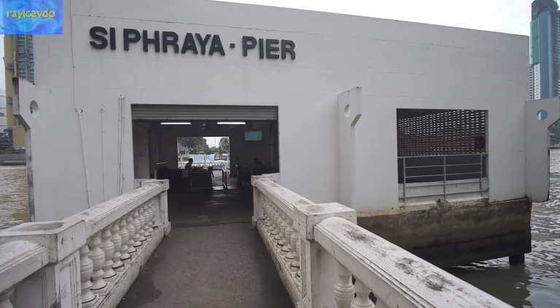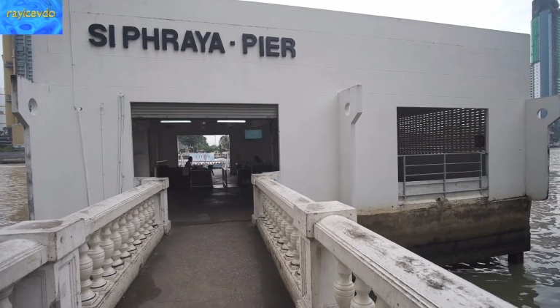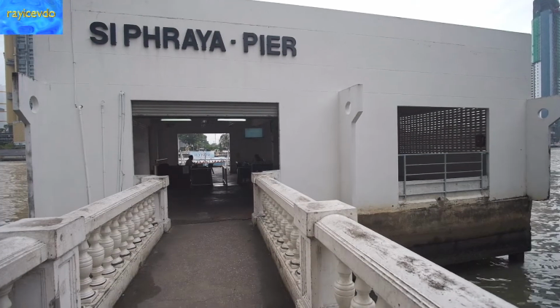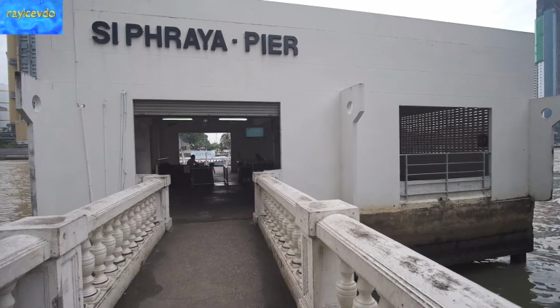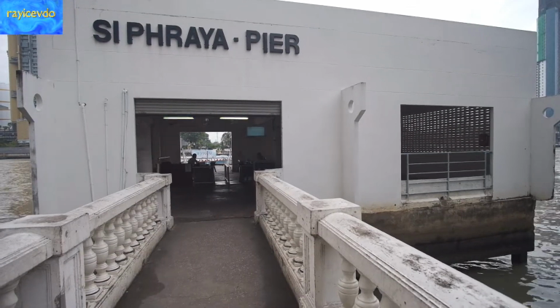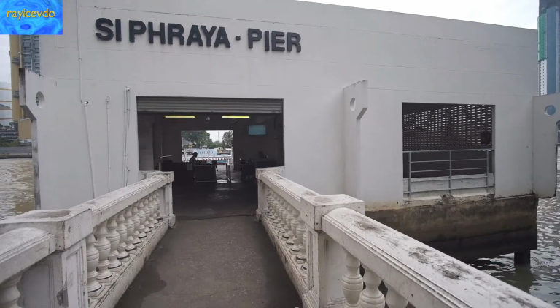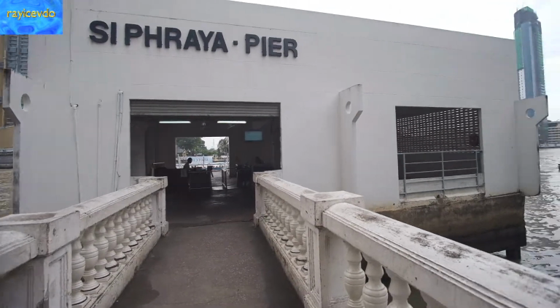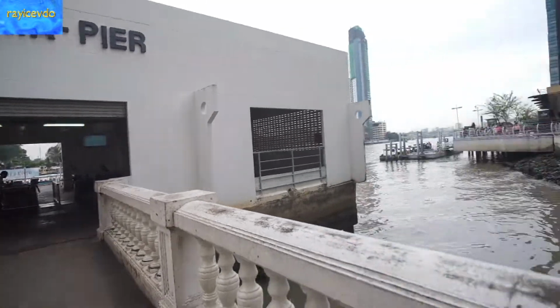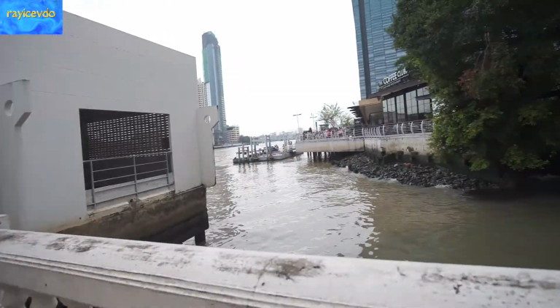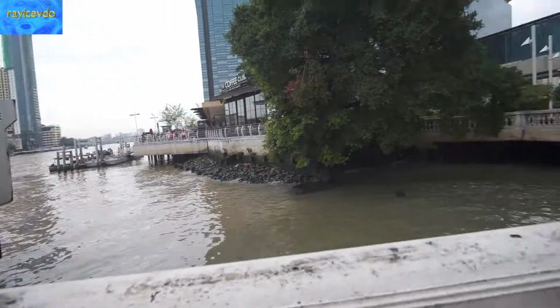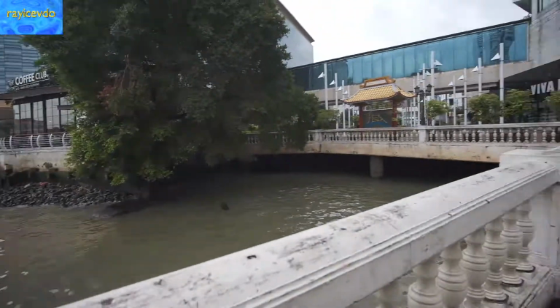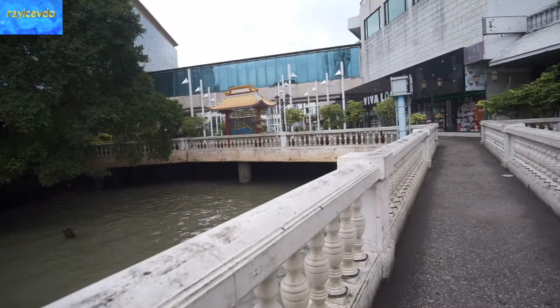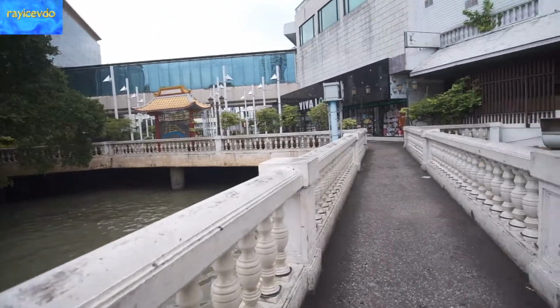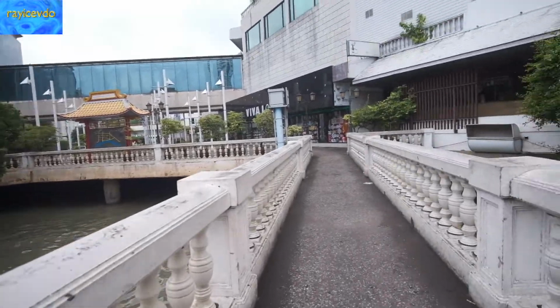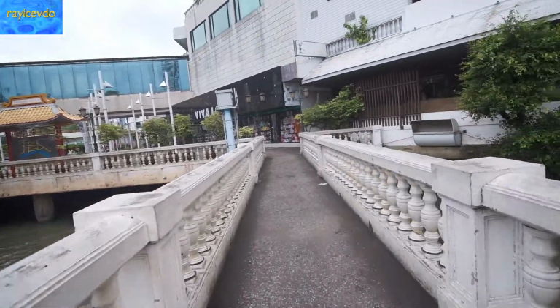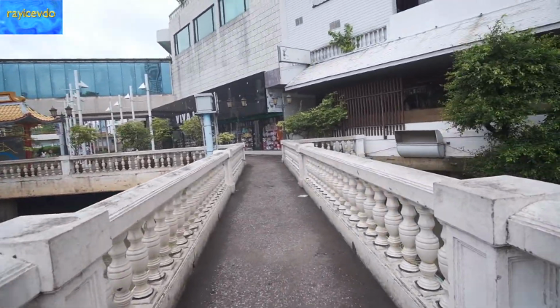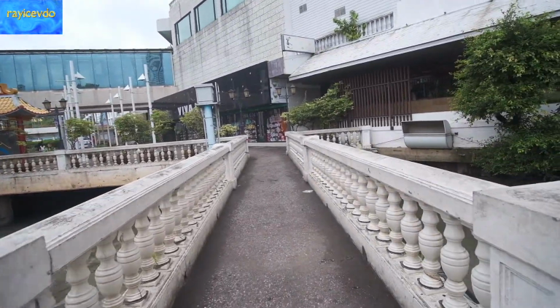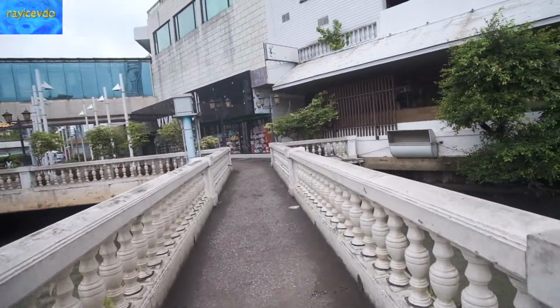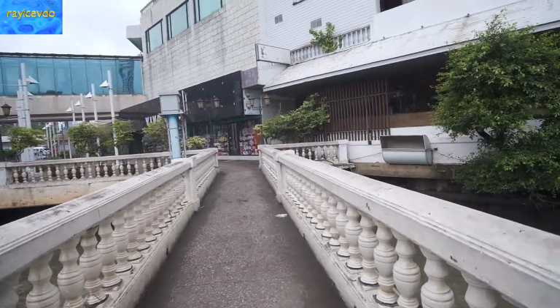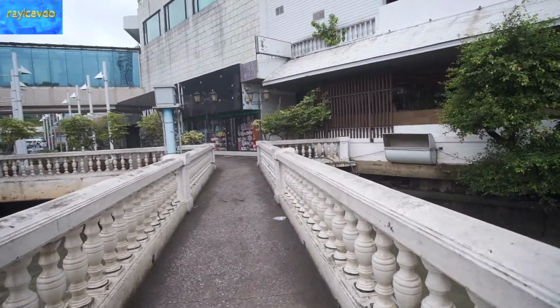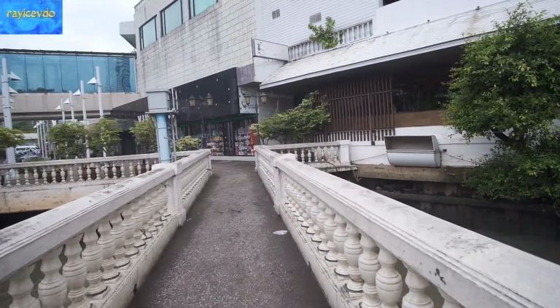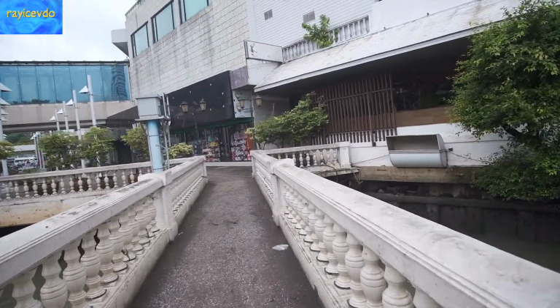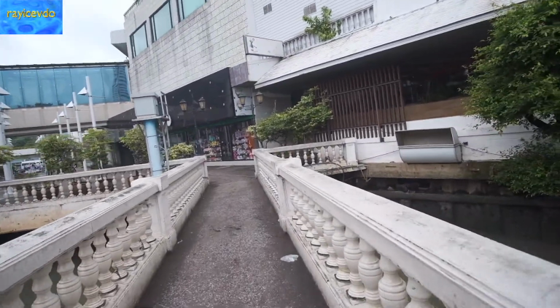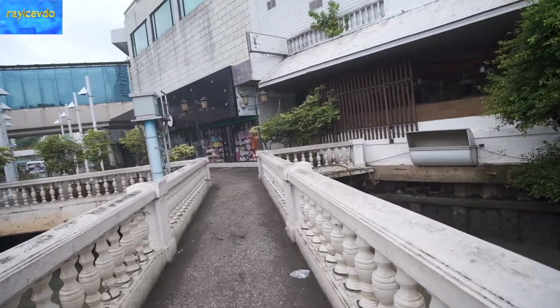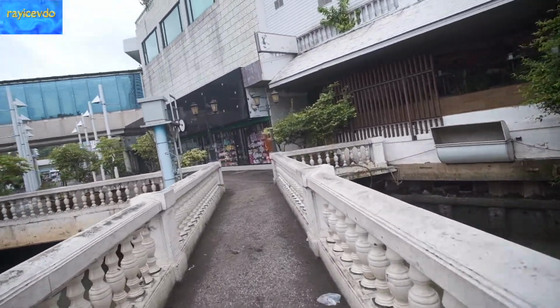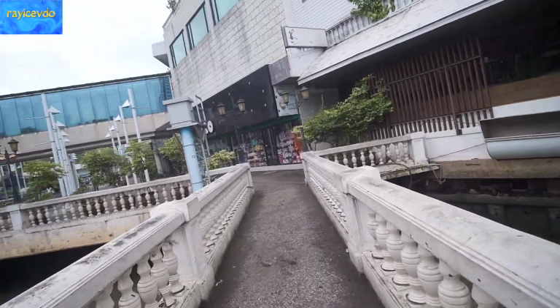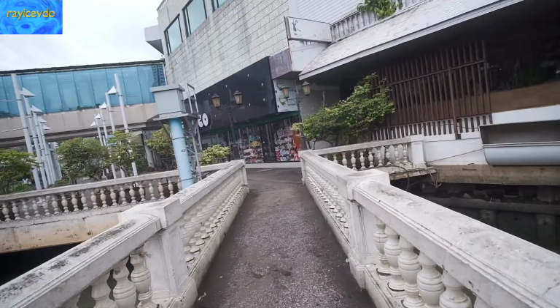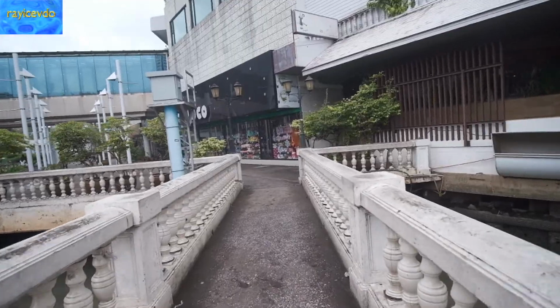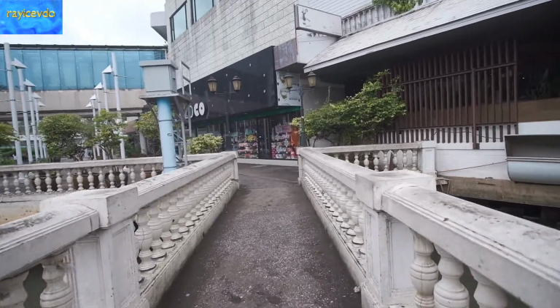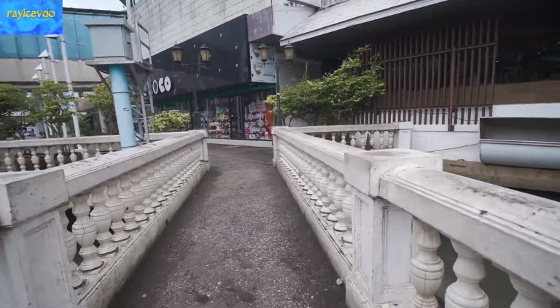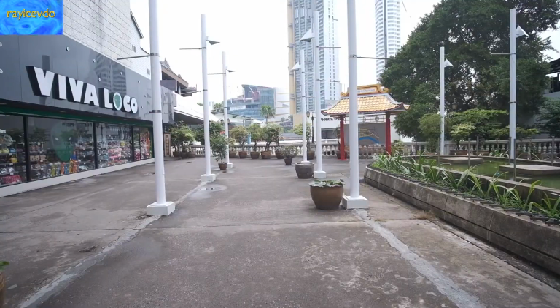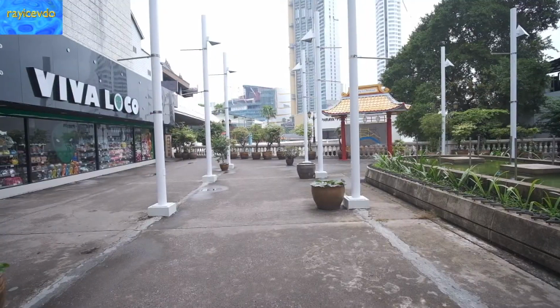There it is, the Saipiara Pier. This is on the Chao Phraya River. We're going to give you a quick glimpse of what's going on over here.